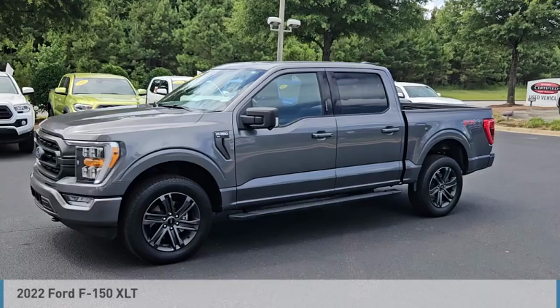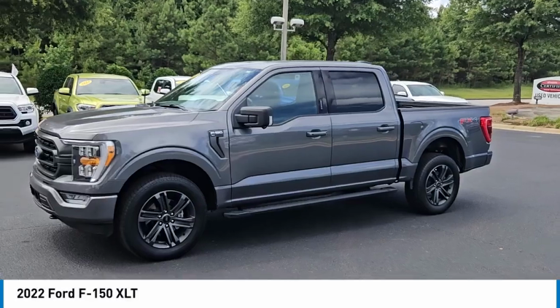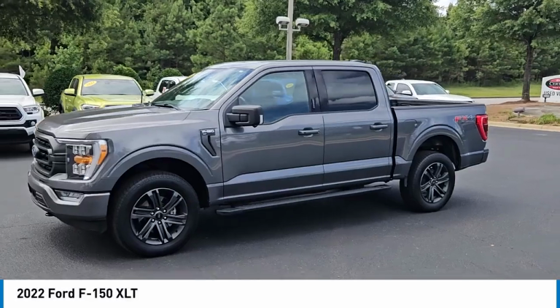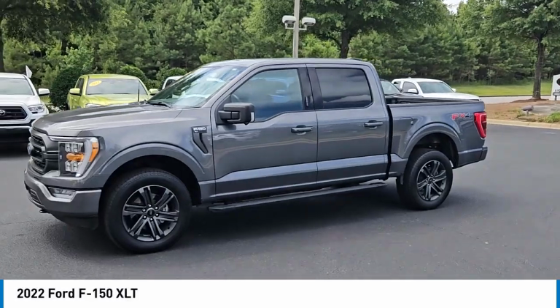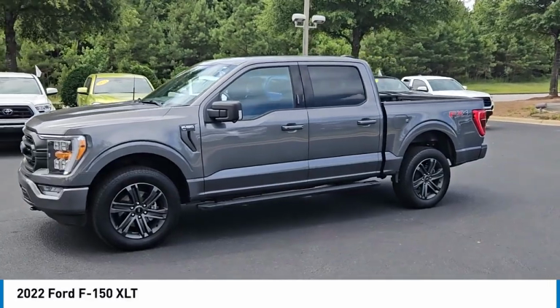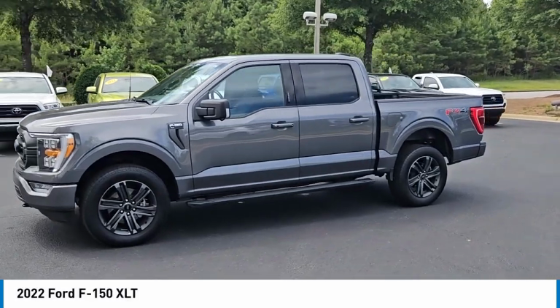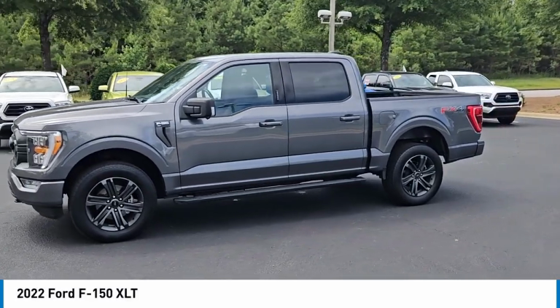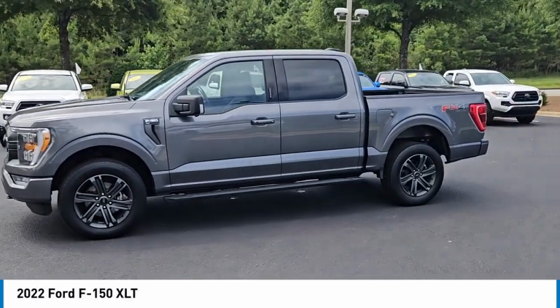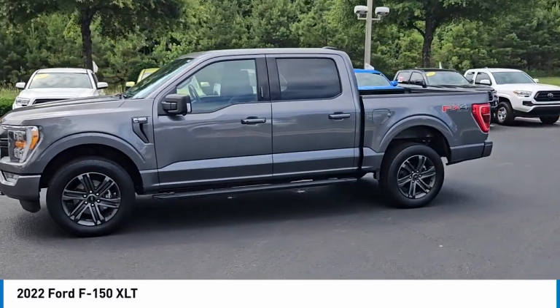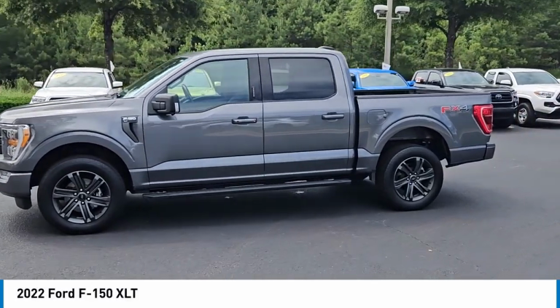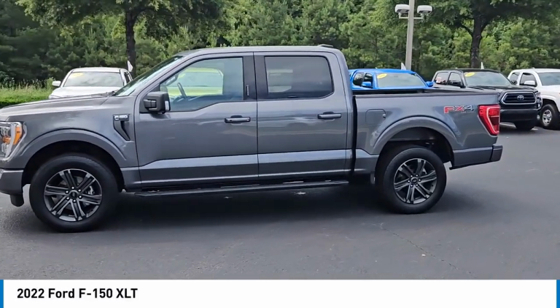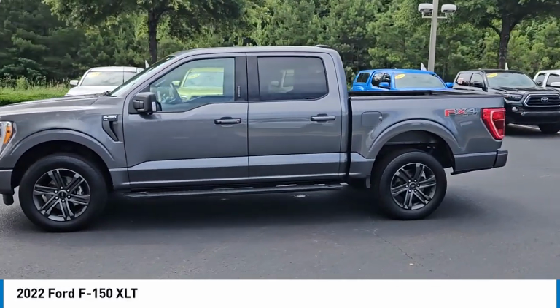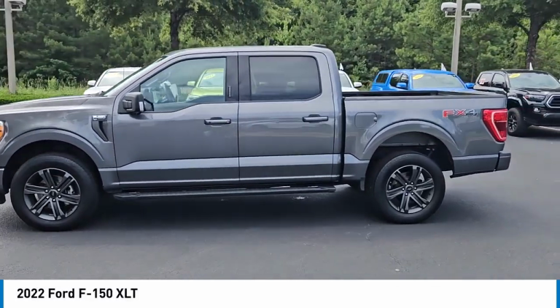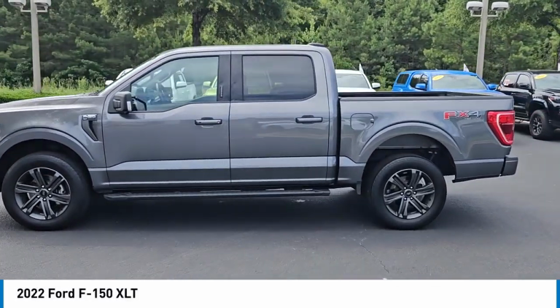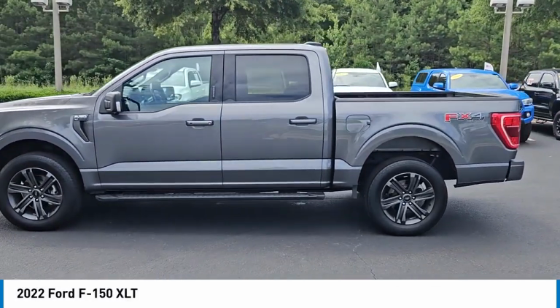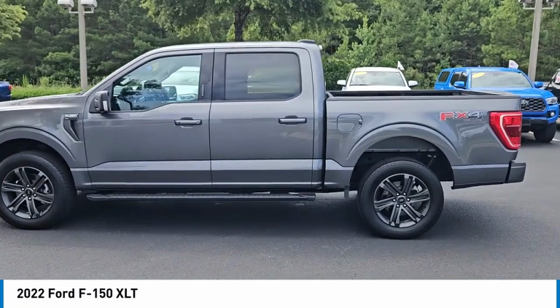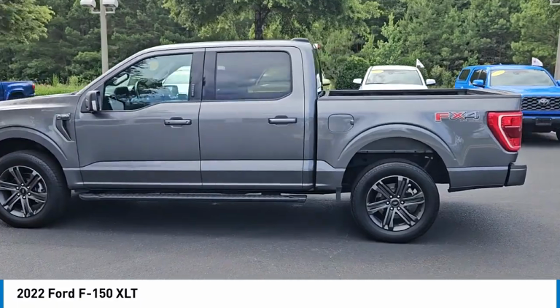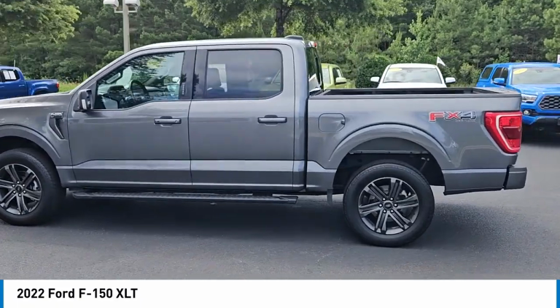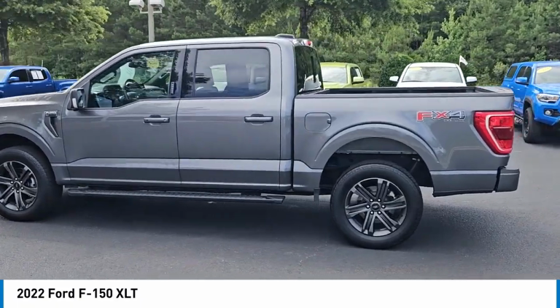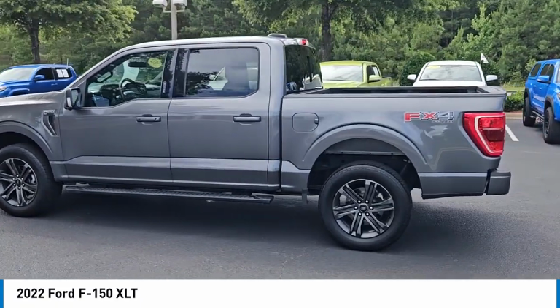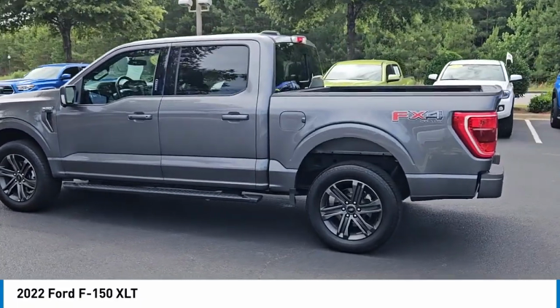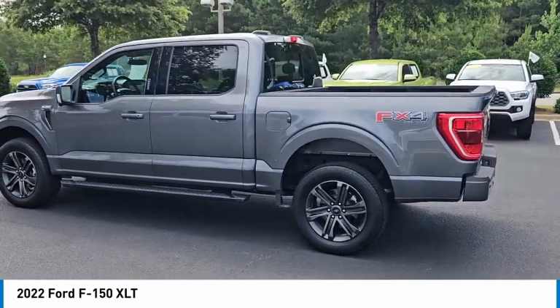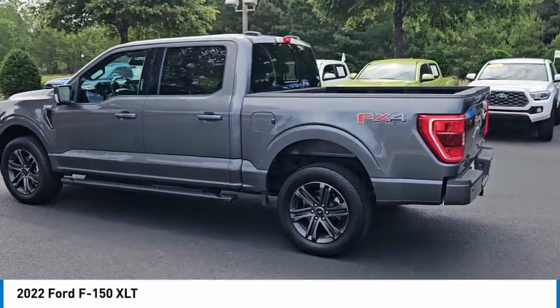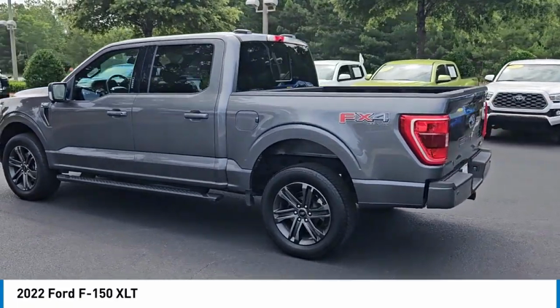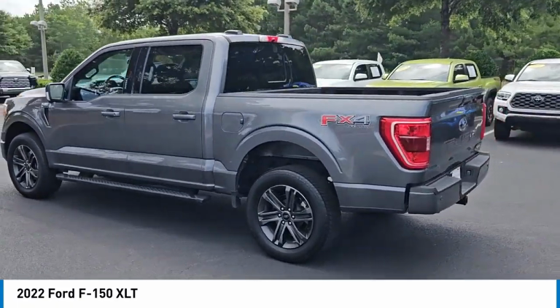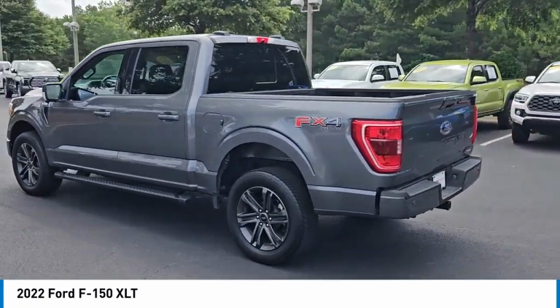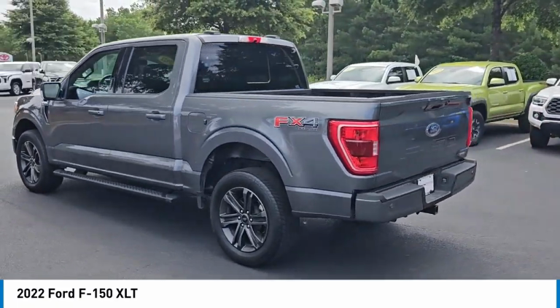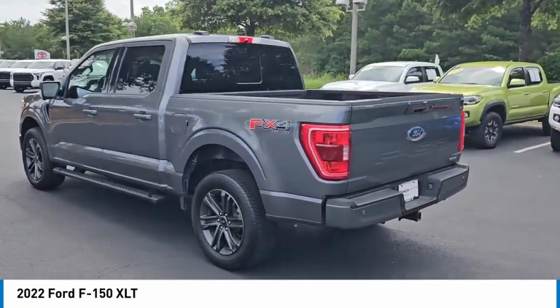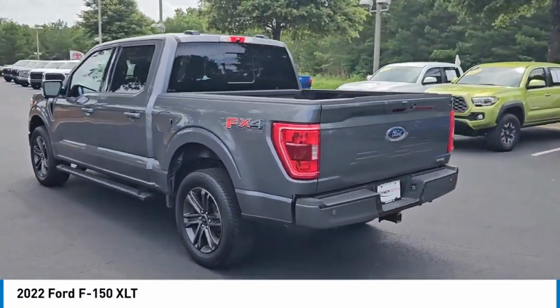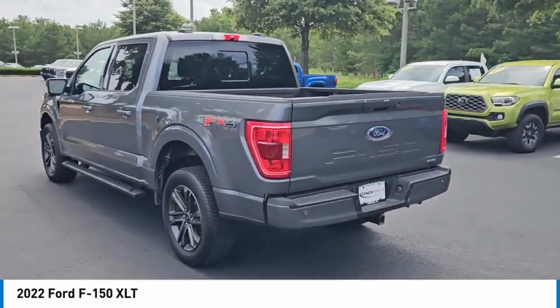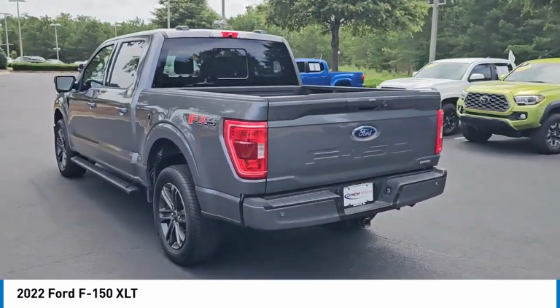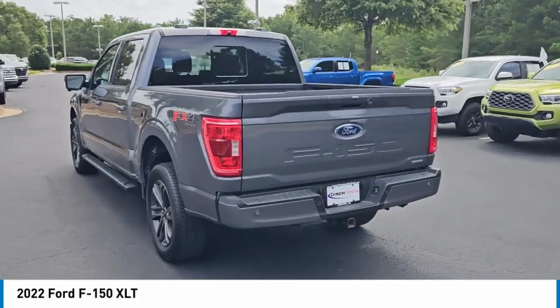Come test drive the 2022 F-150. A Ford F-150 knows how to handle any situation. It's built to follow orders, no whining.